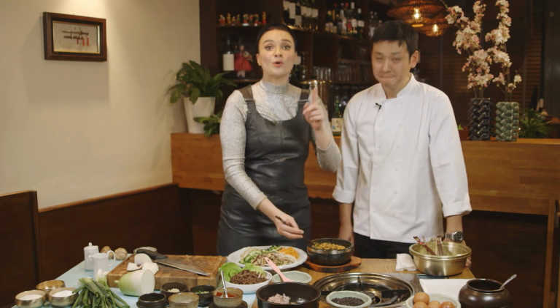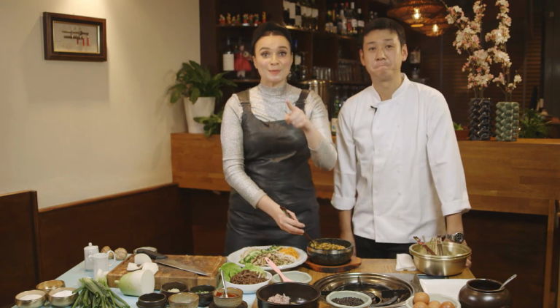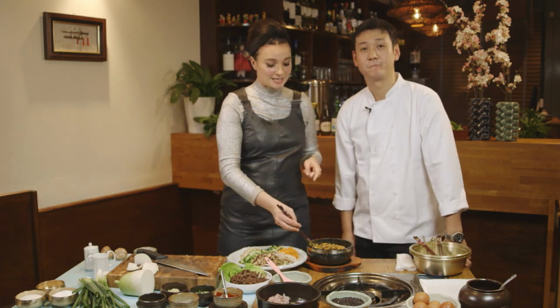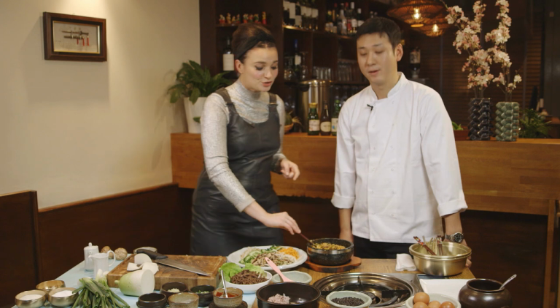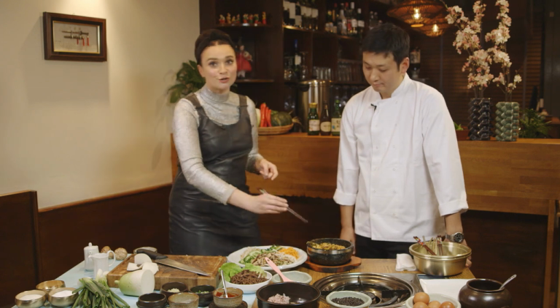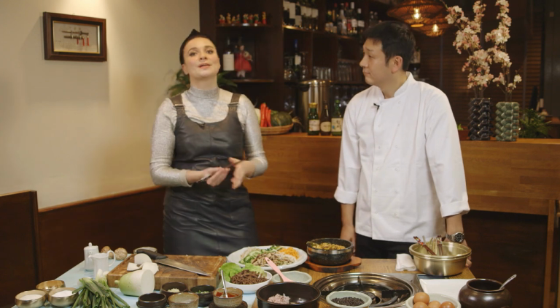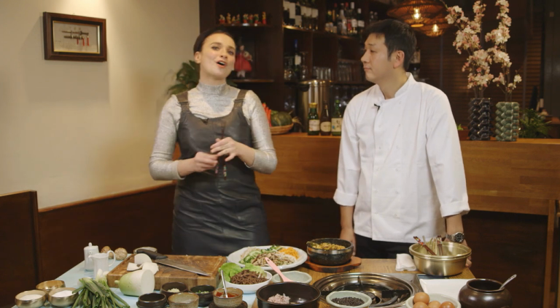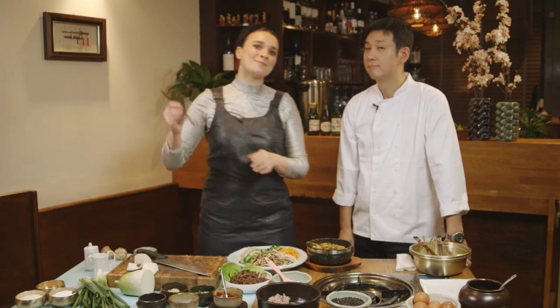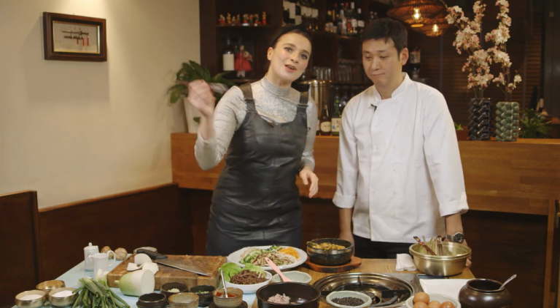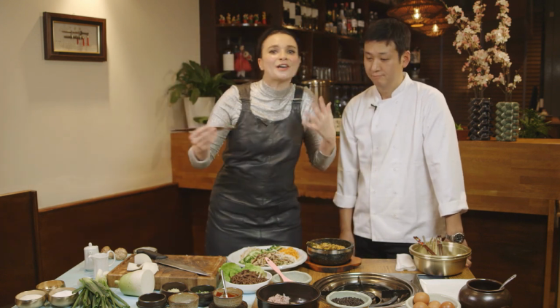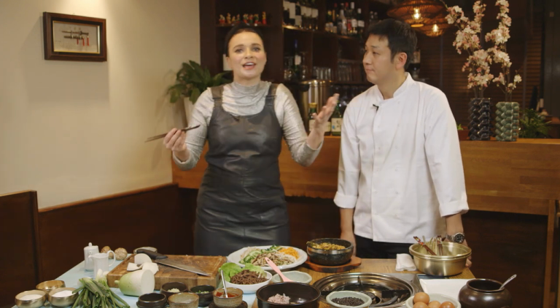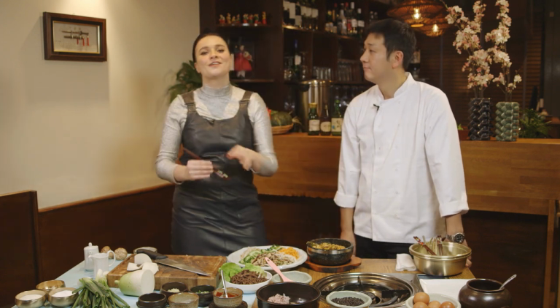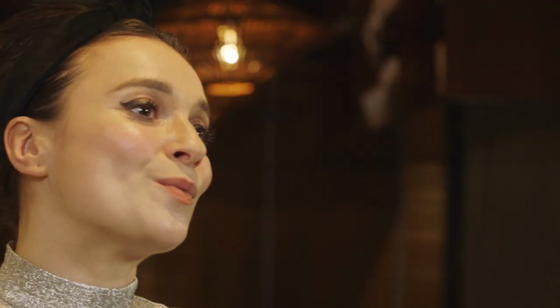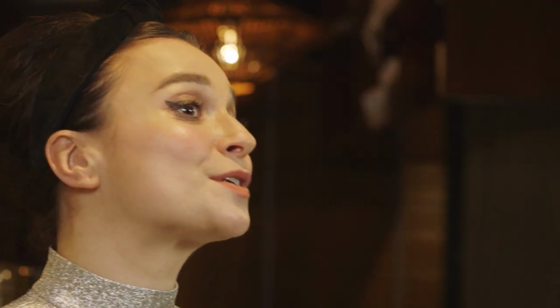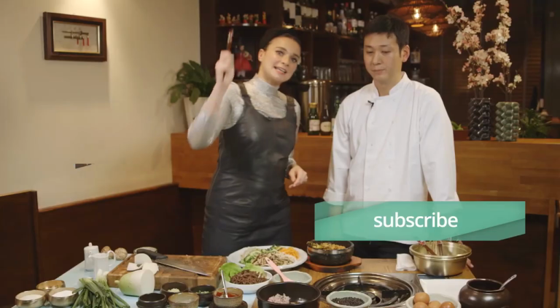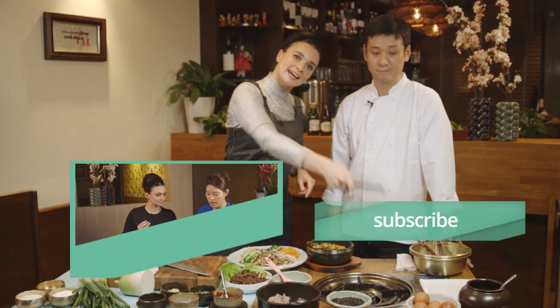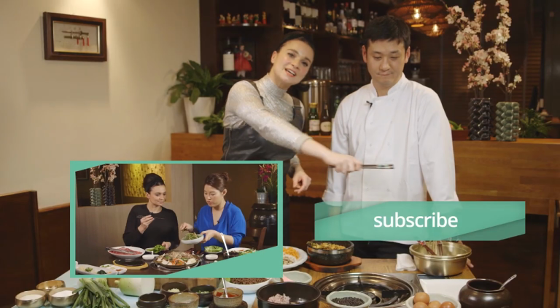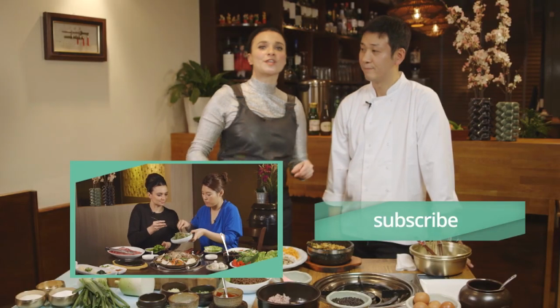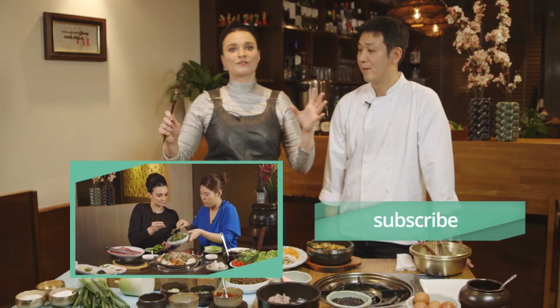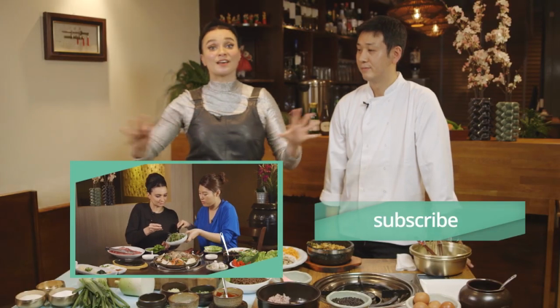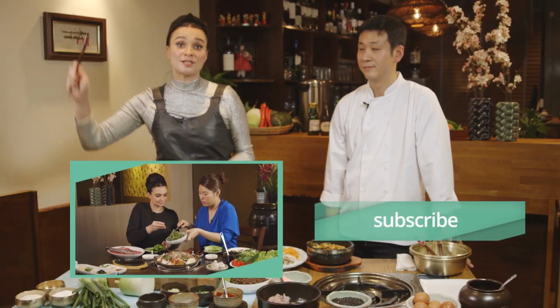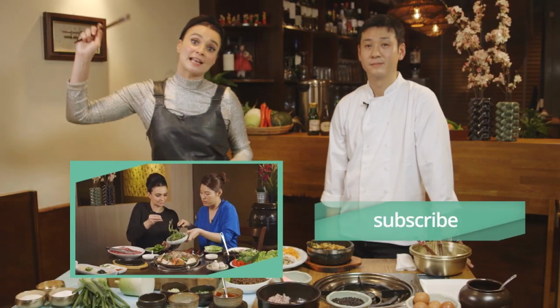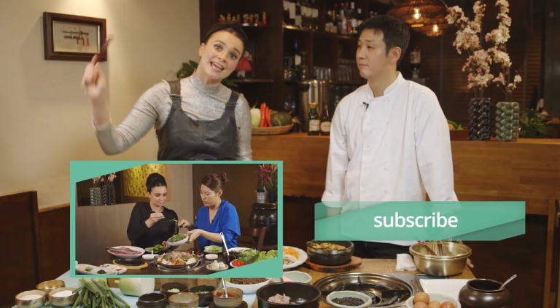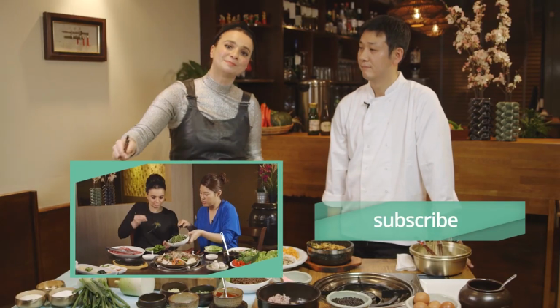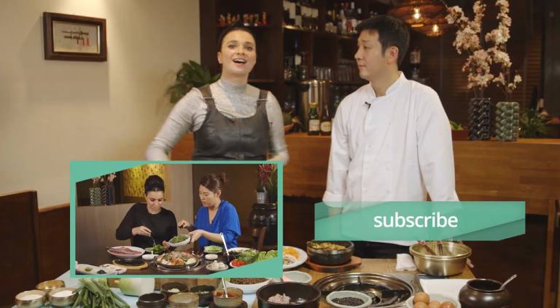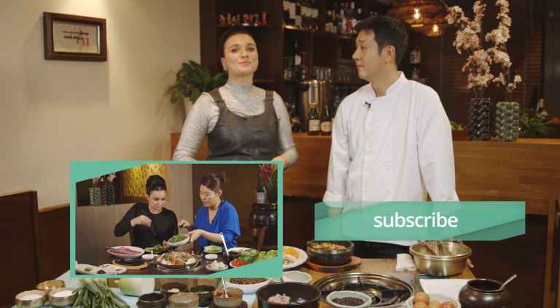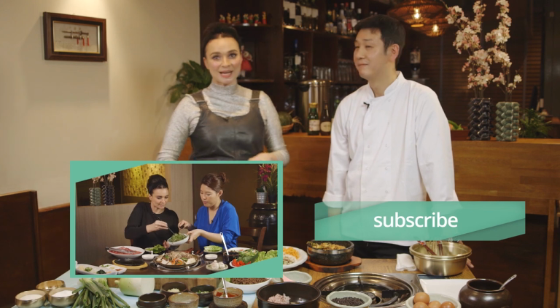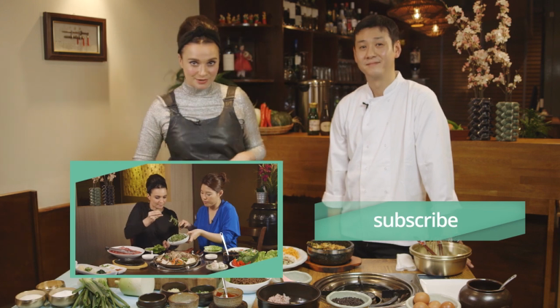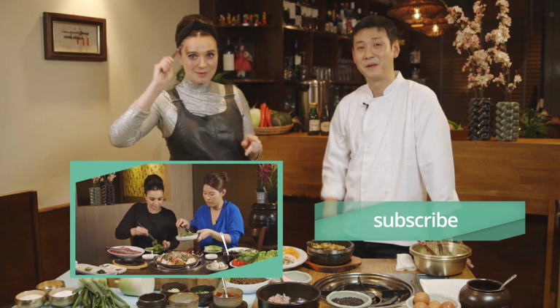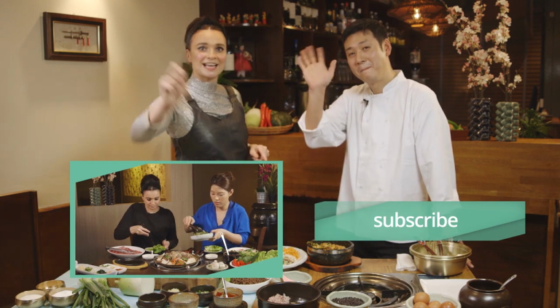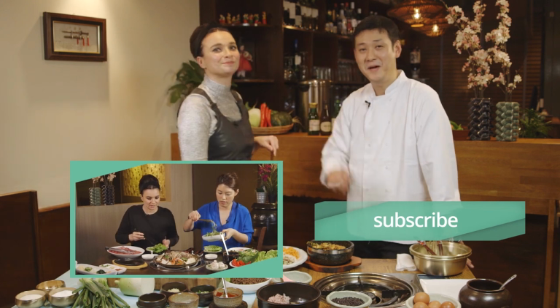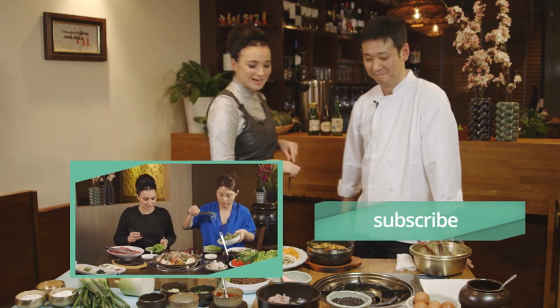We want you guys to be cooking this, and if you do, please put a comment in the box below and let us know how you get on. If you want to subscribe, click here. For all the other Korean recipes and other recipes, just click here. Otherwise, we'll see you again soon — thank you very much, see you later, bye!